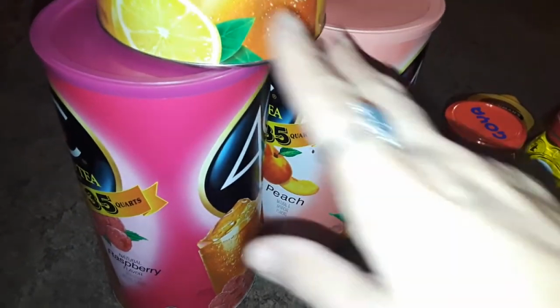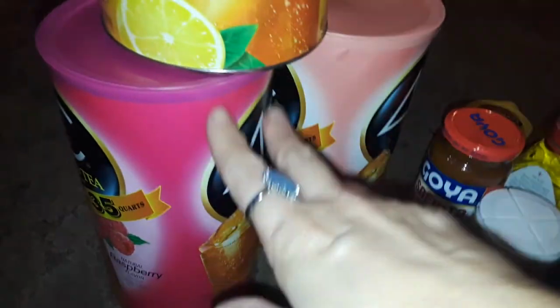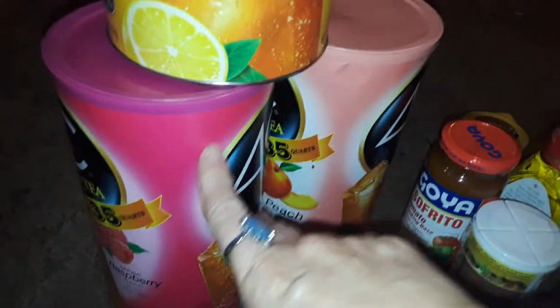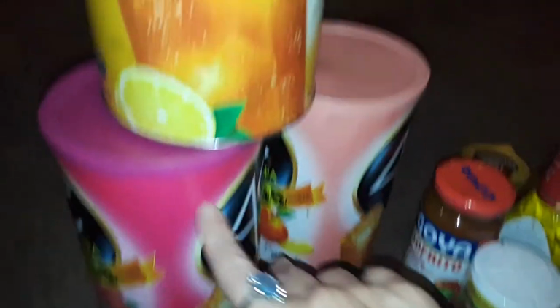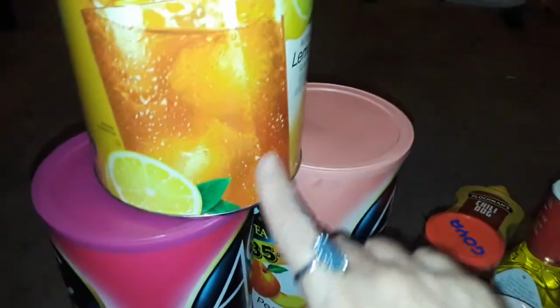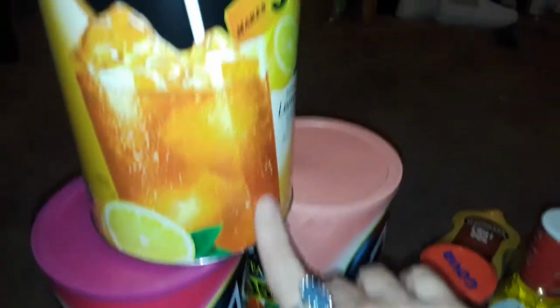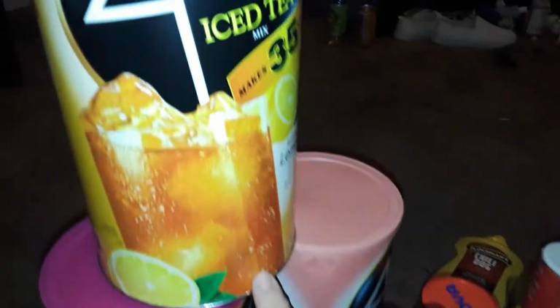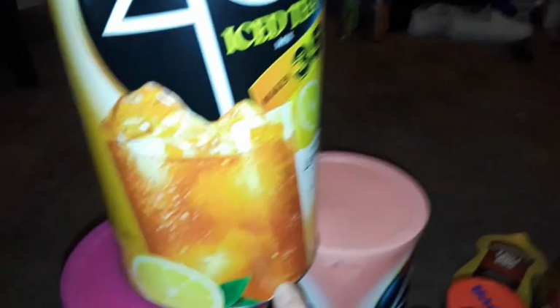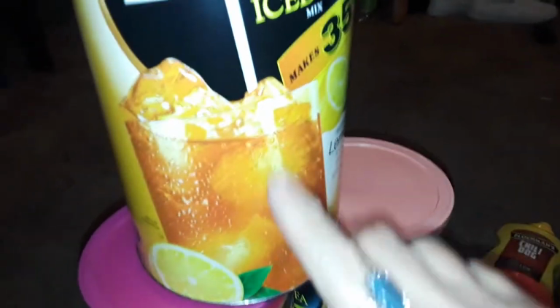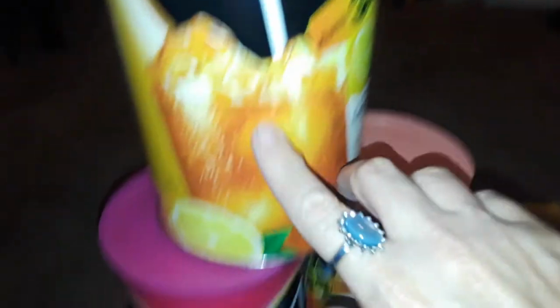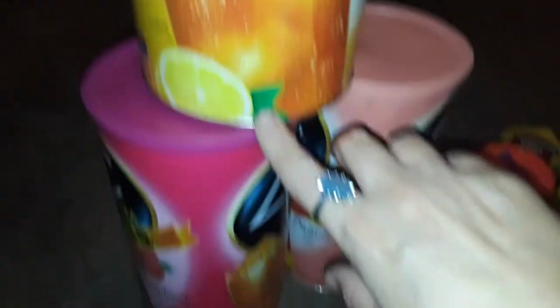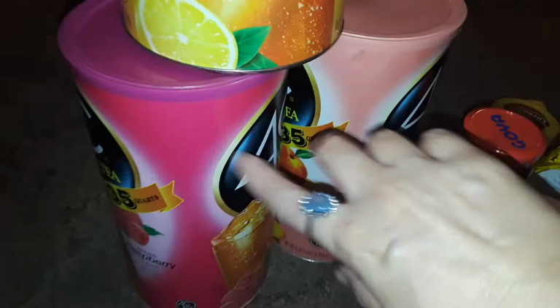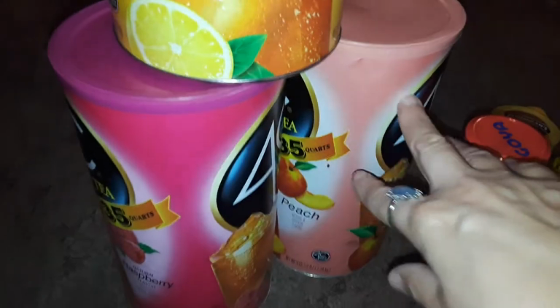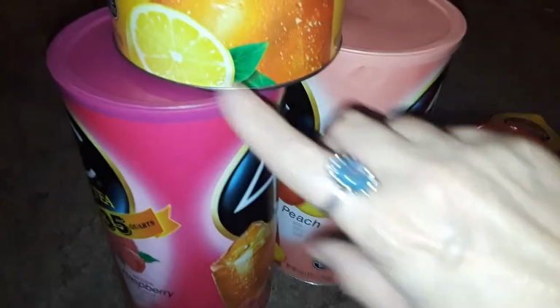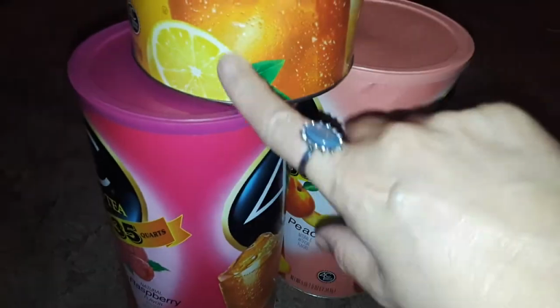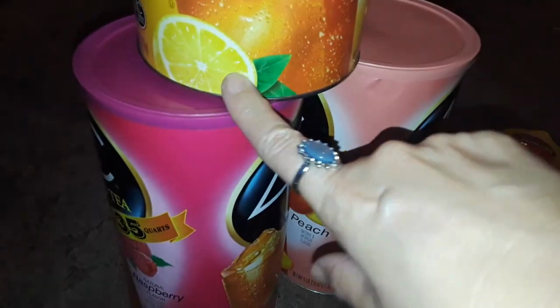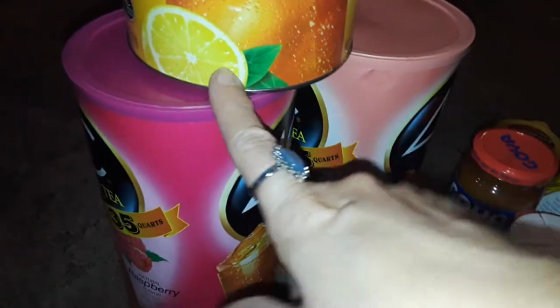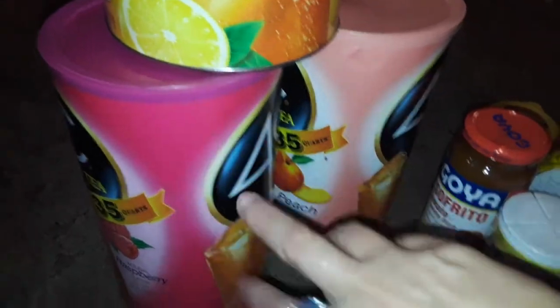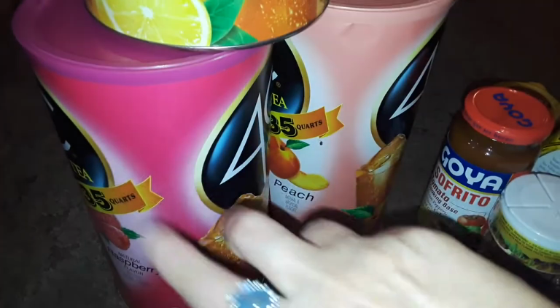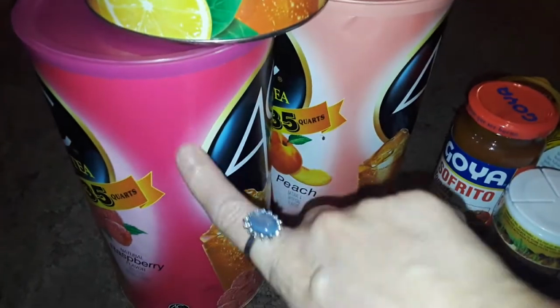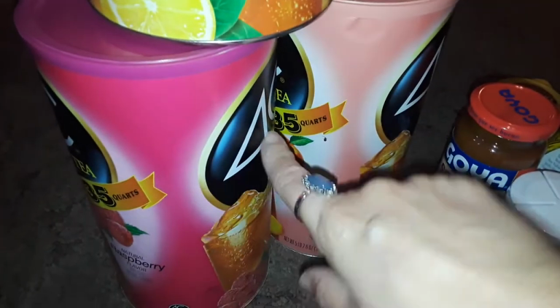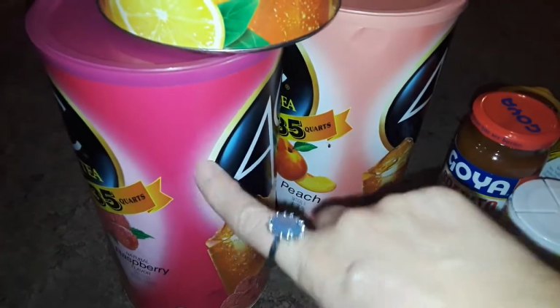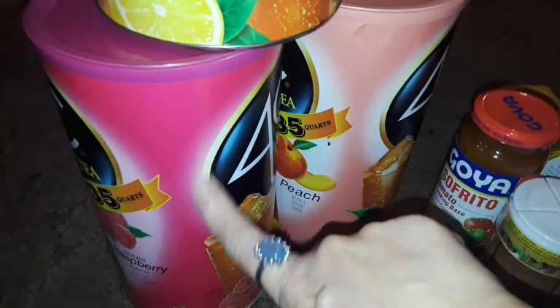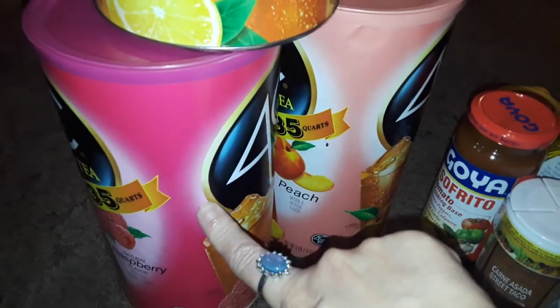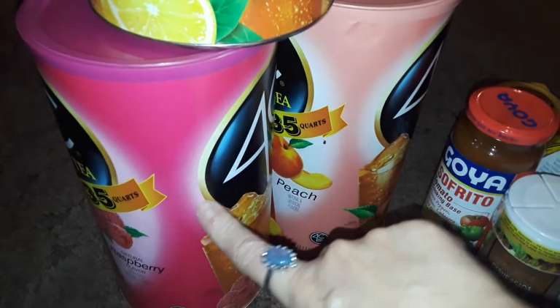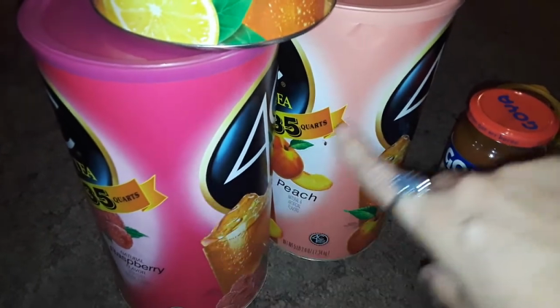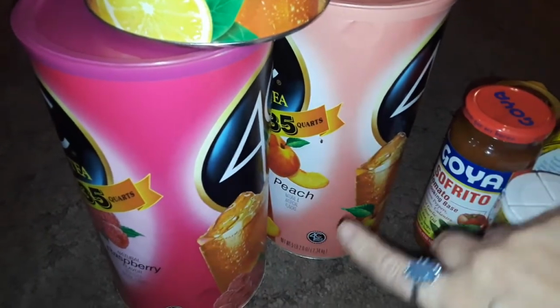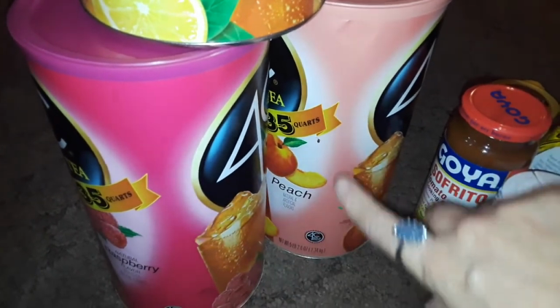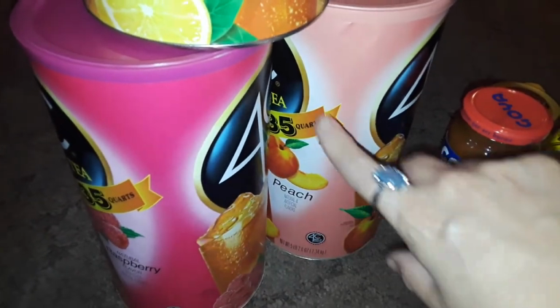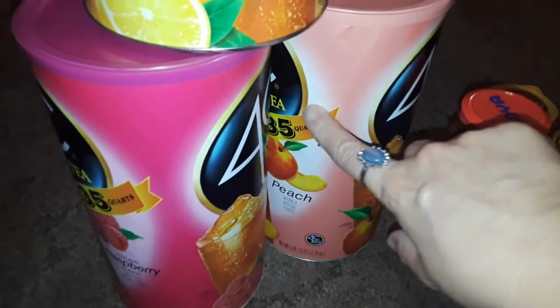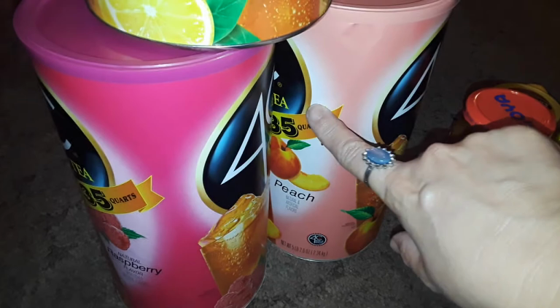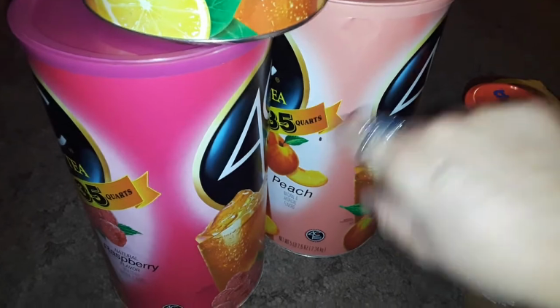I went and got three different types of the 4C juice mixes. I got the lemon iced tea, the raspberry iced tea powder mix, and then the peach.